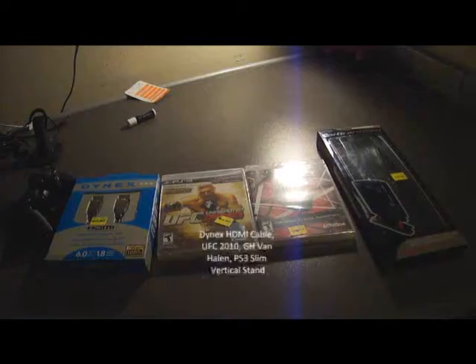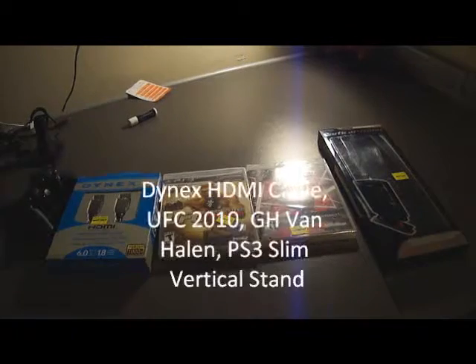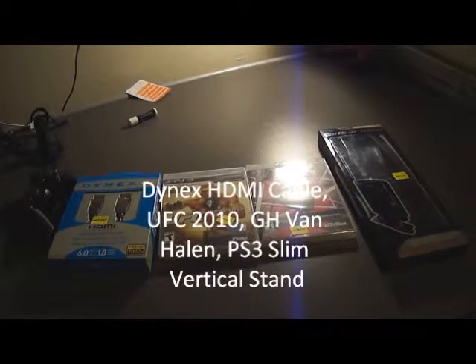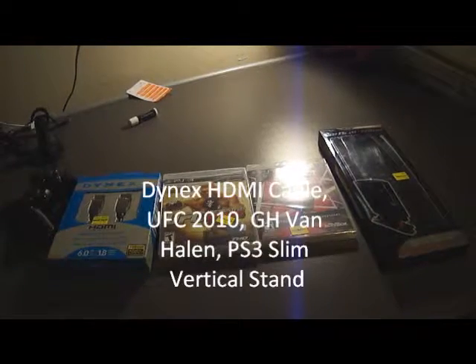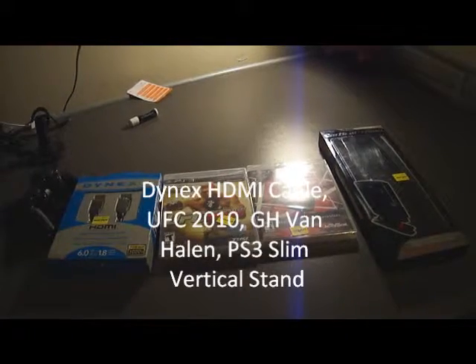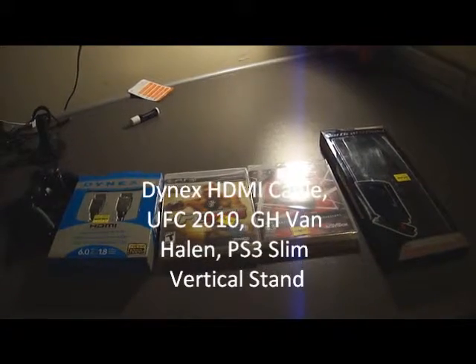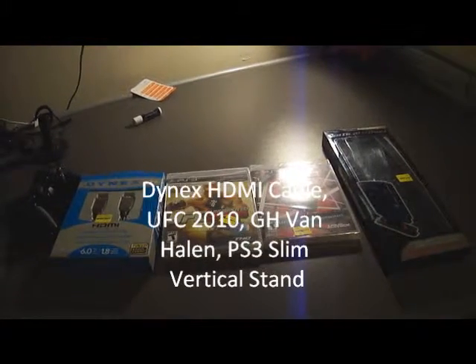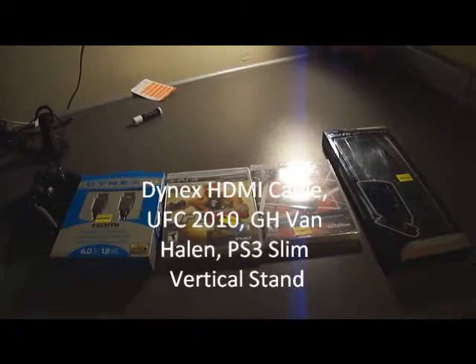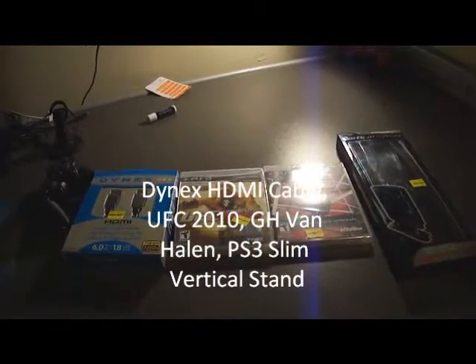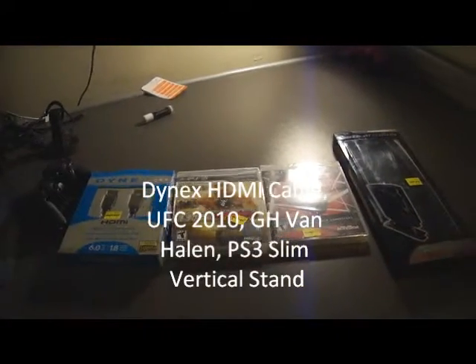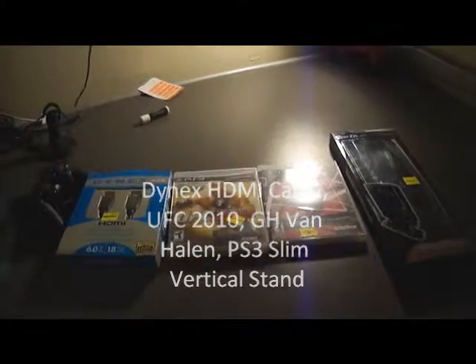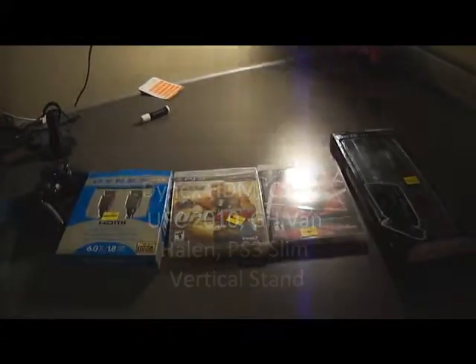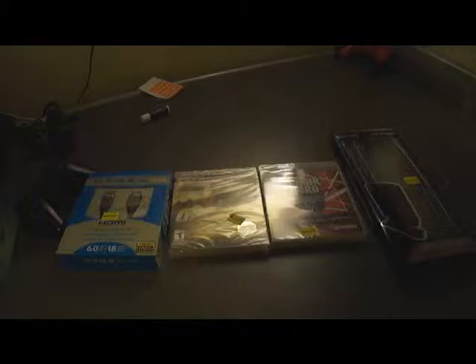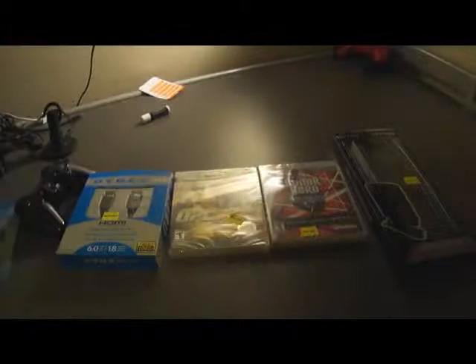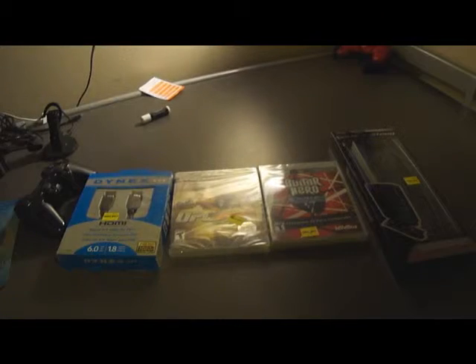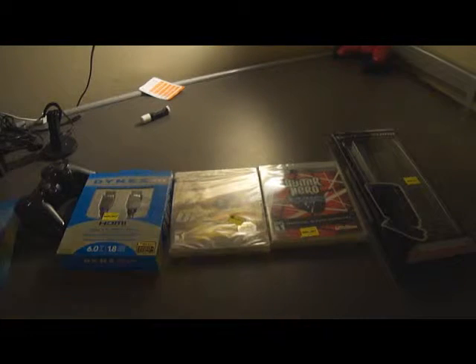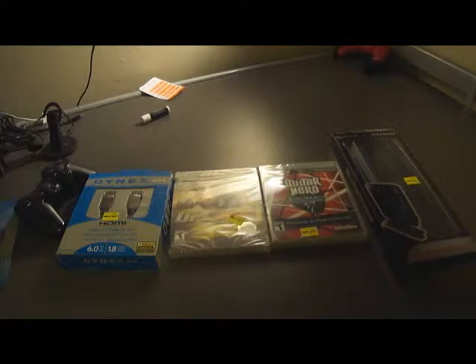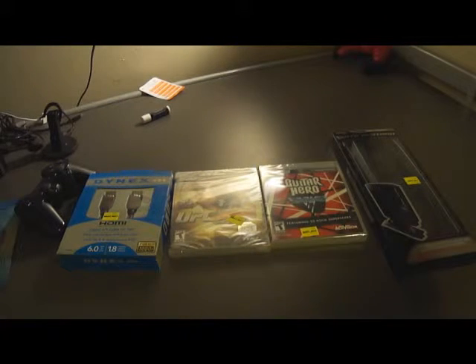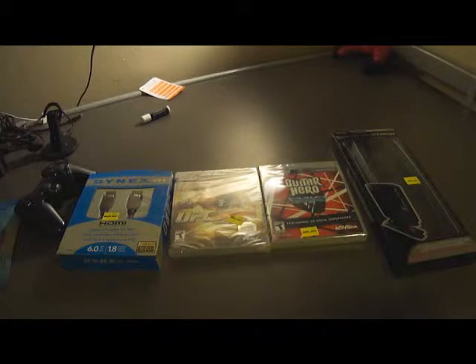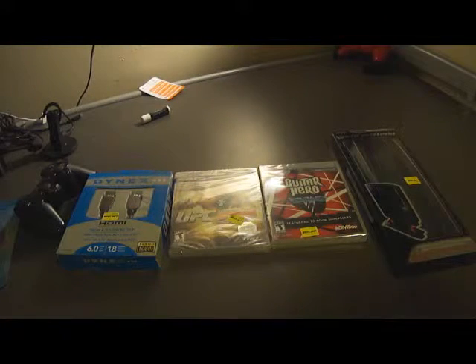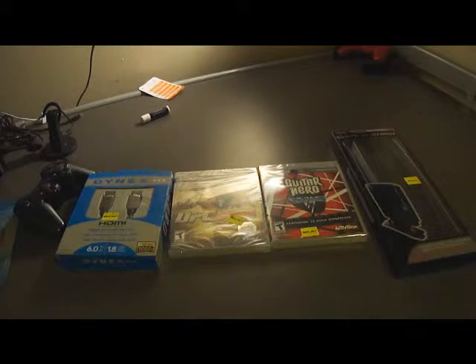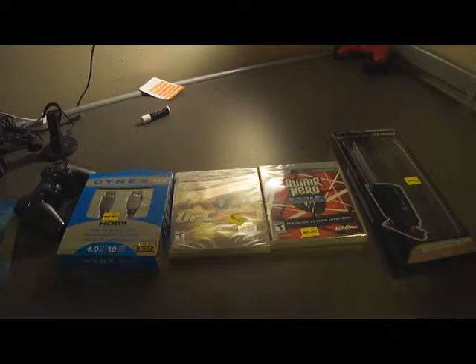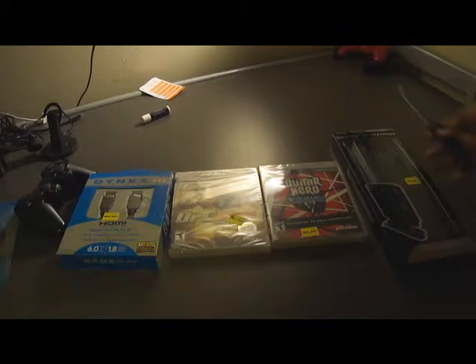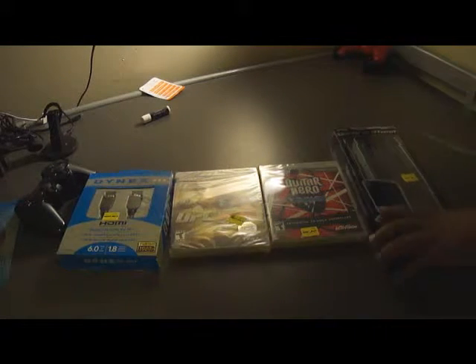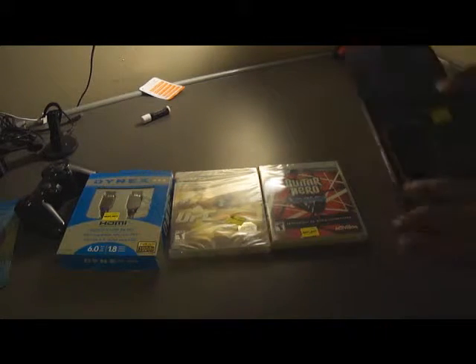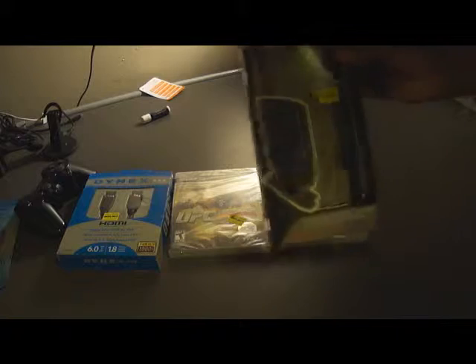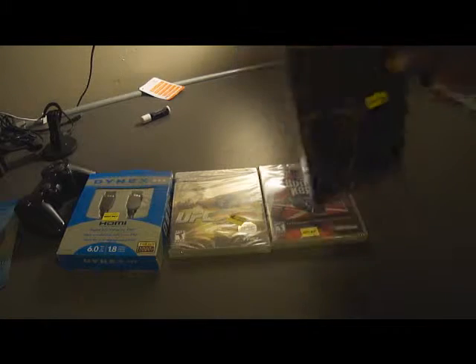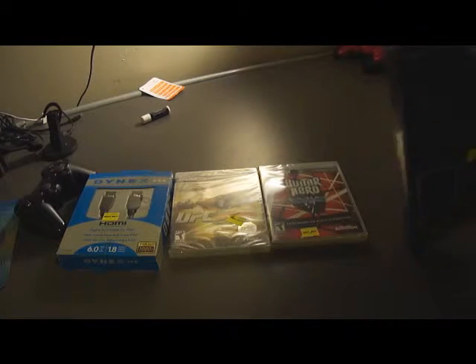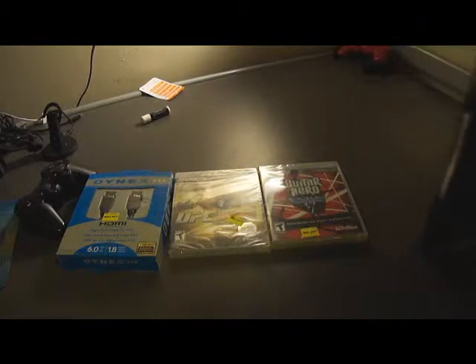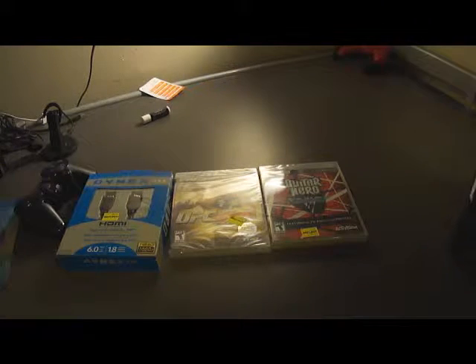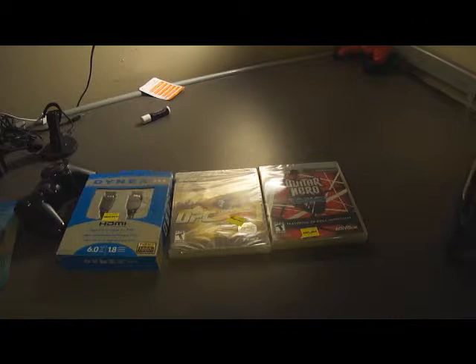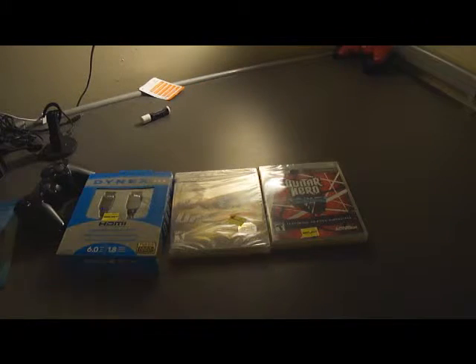This is a pretty quick part of this unboxing with the equipment that I also bought. The first thing I'm gonna show you is the PlayStation 3.